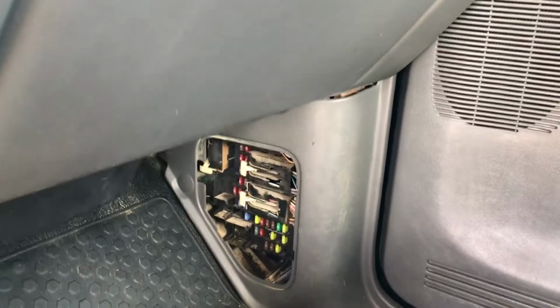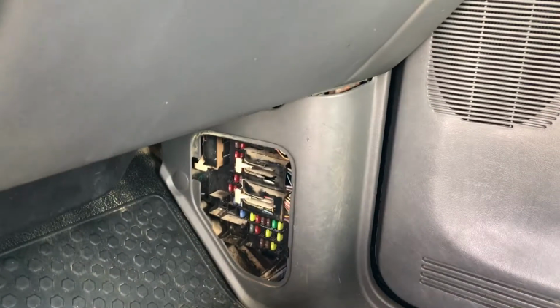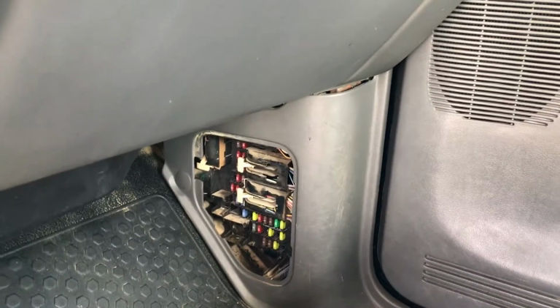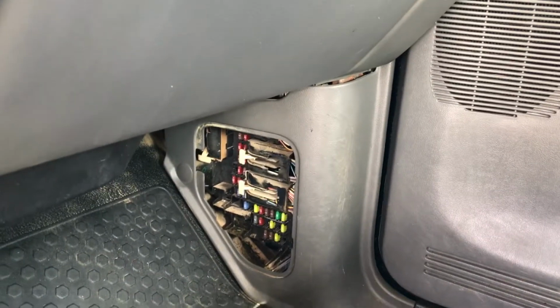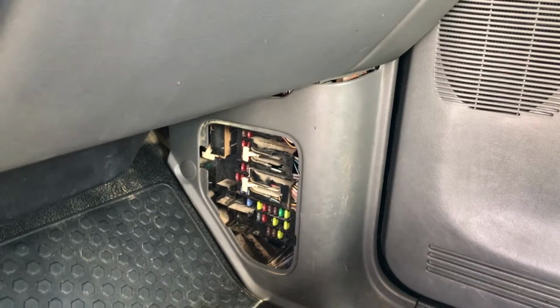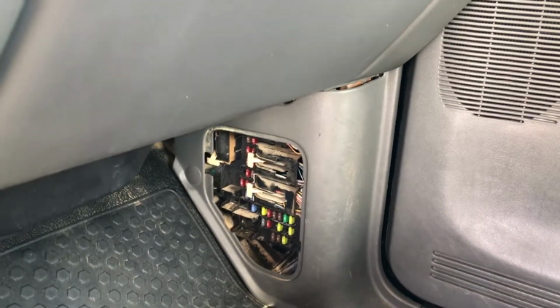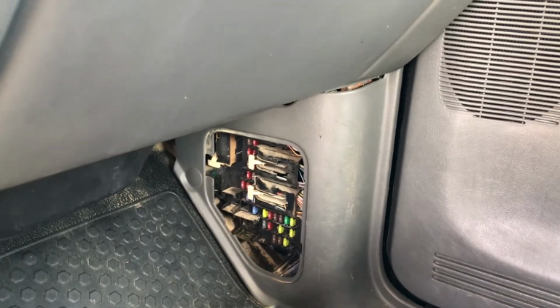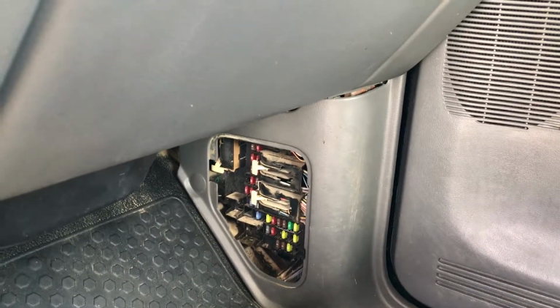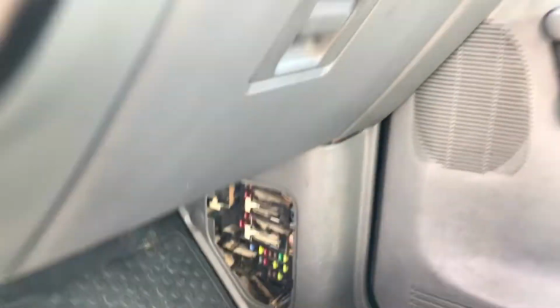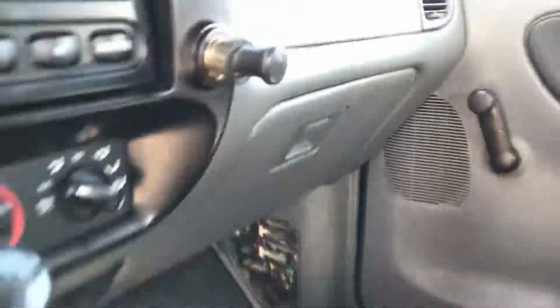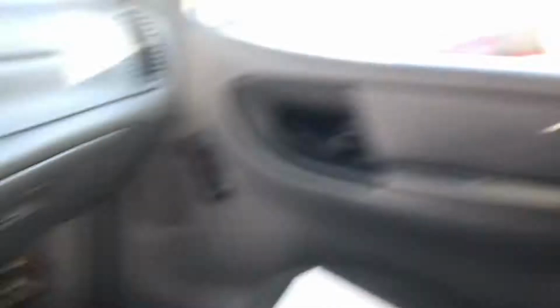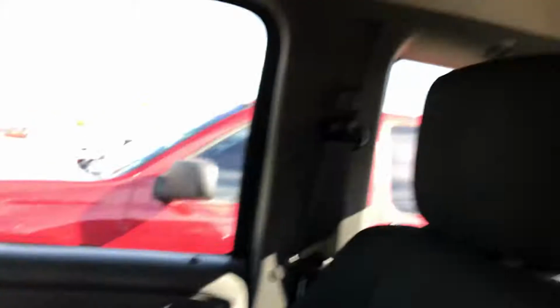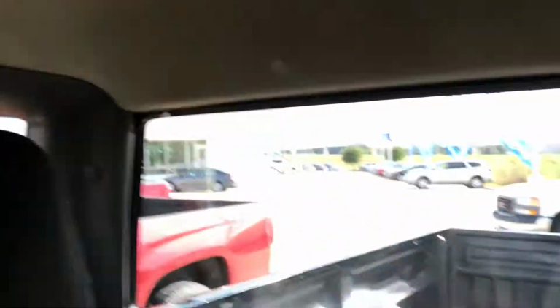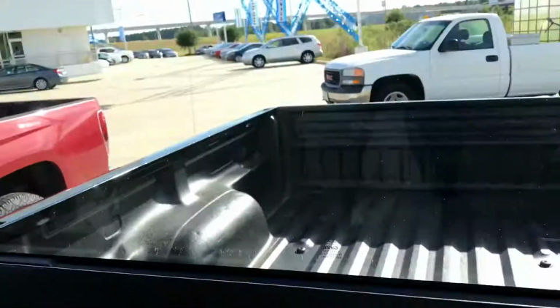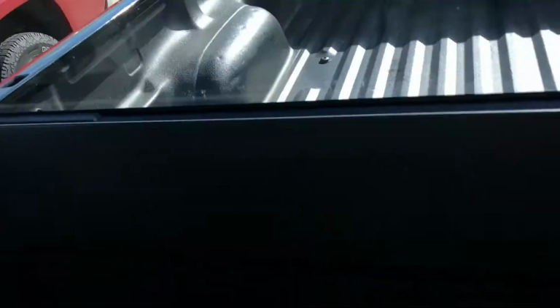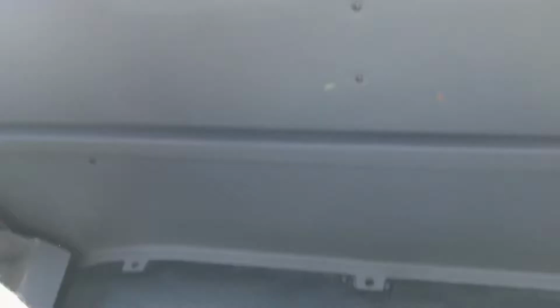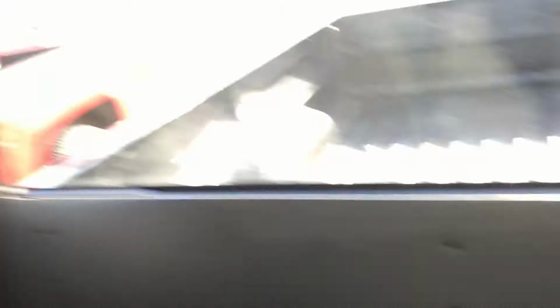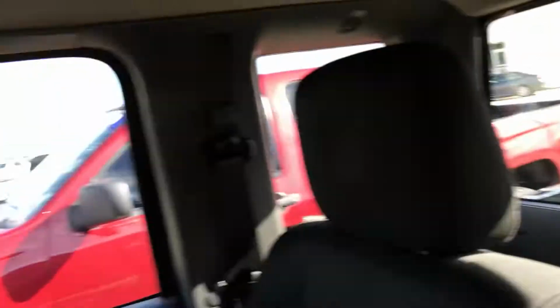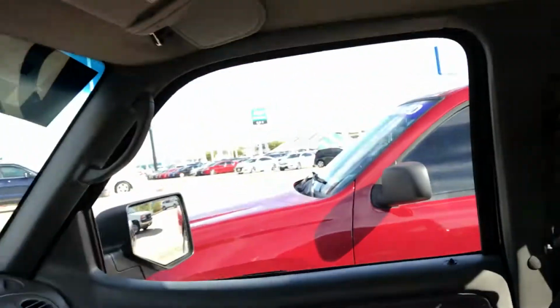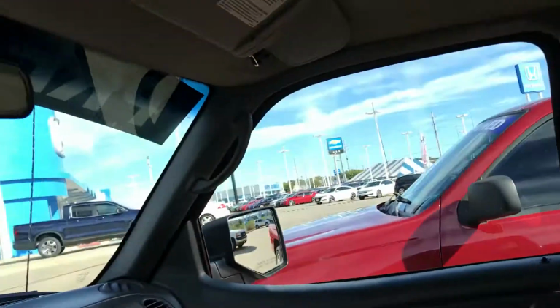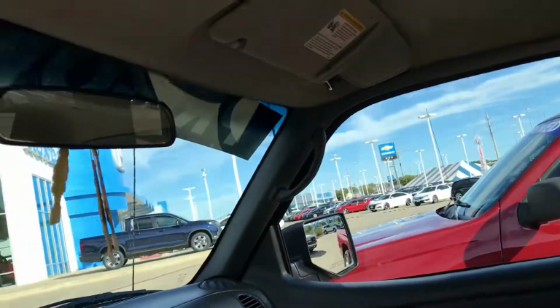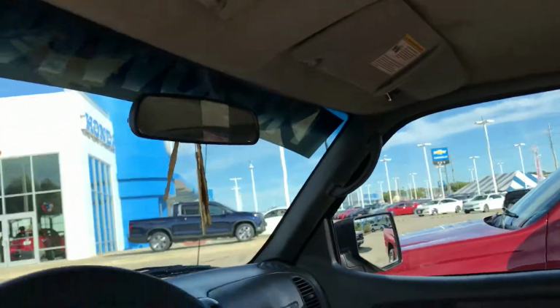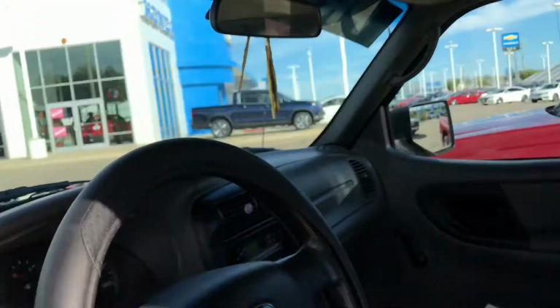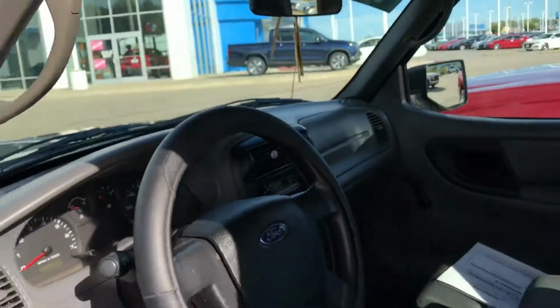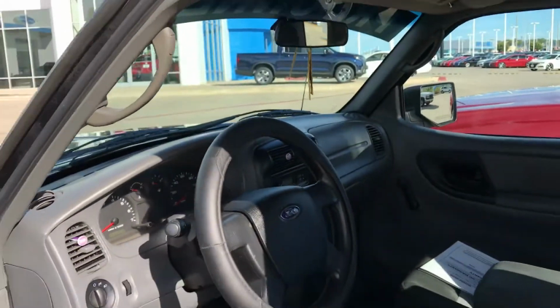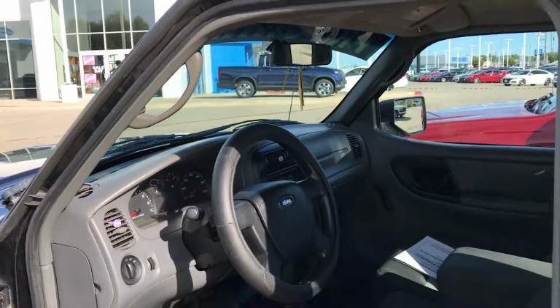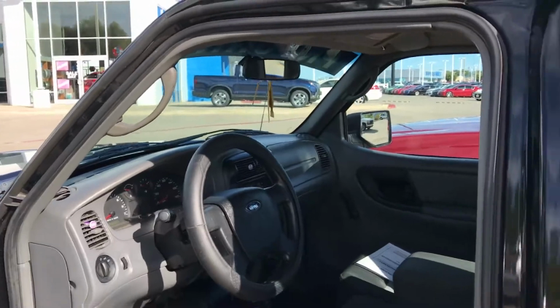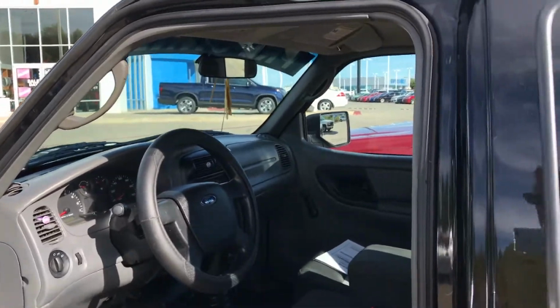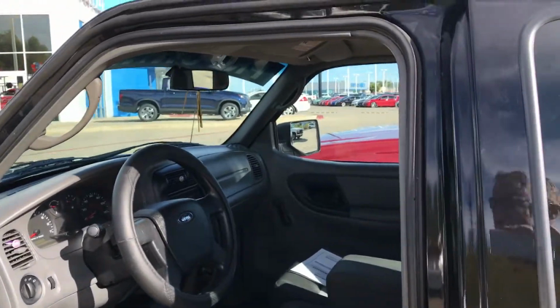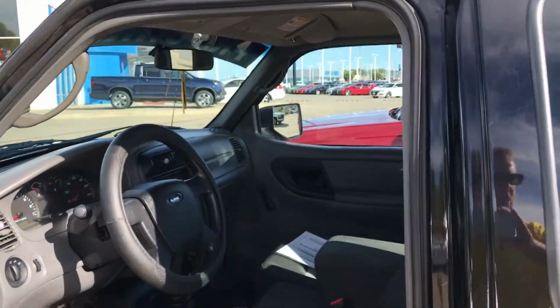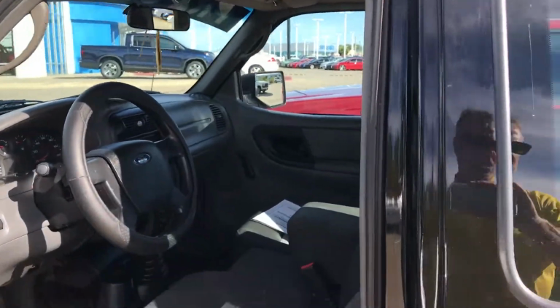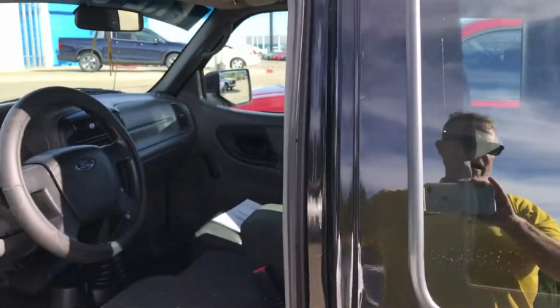It looks like there's a cover missing down there. Other than that, neat little truck. Like I said, started right up, no check engine lights, ran just fine.